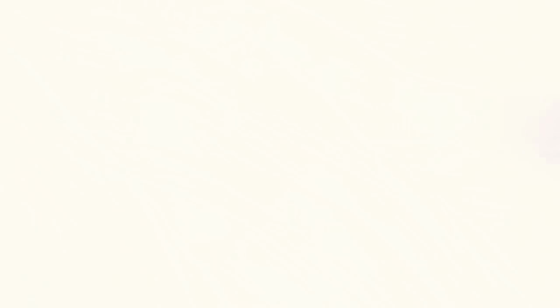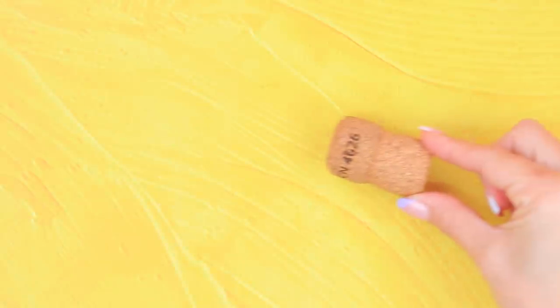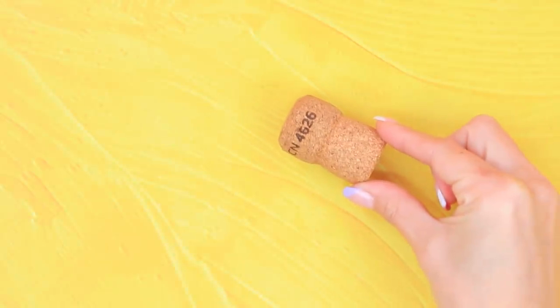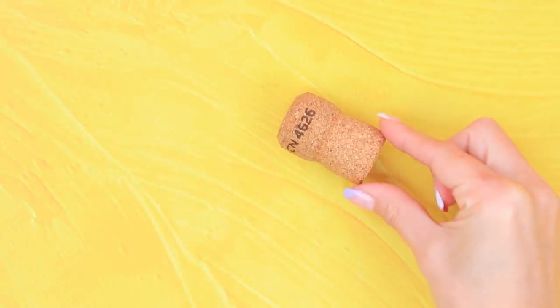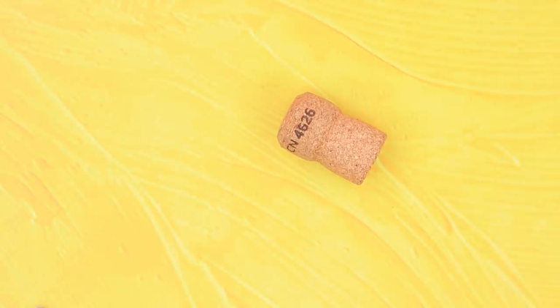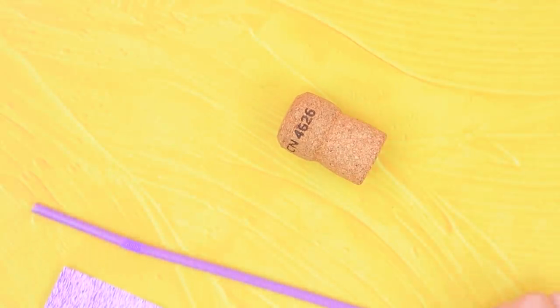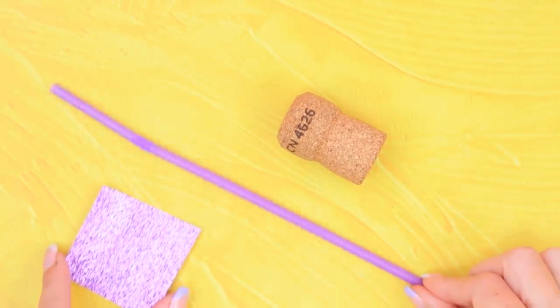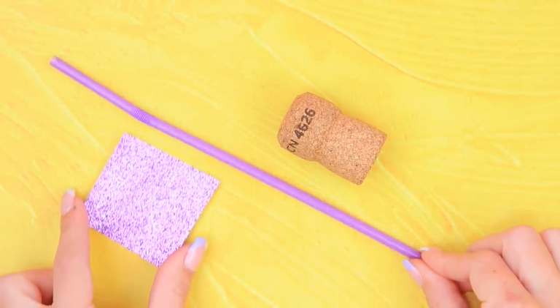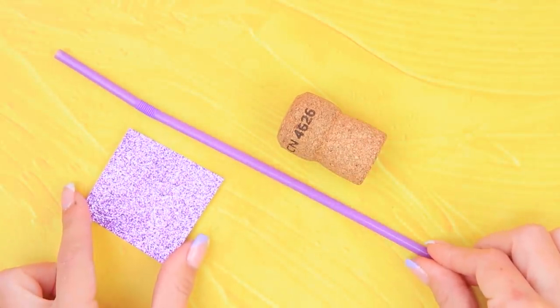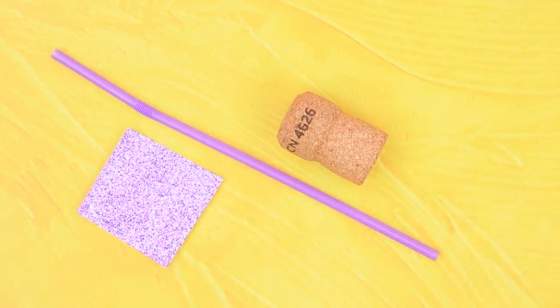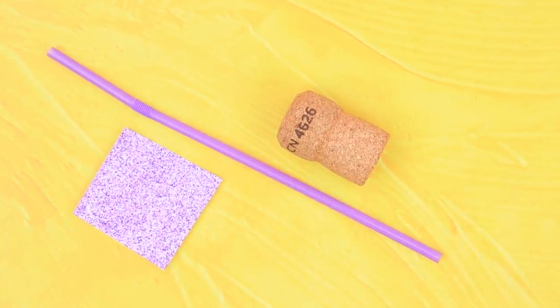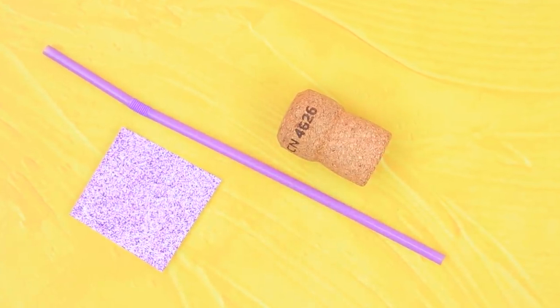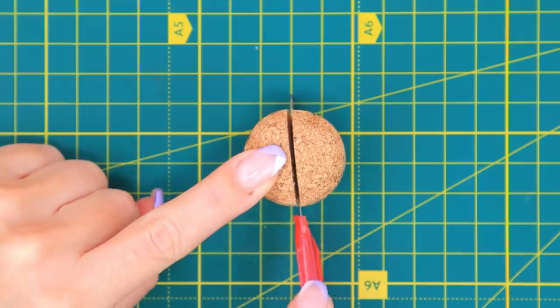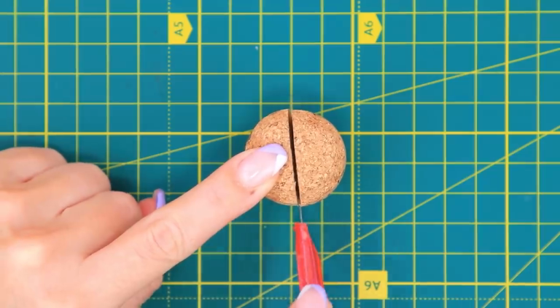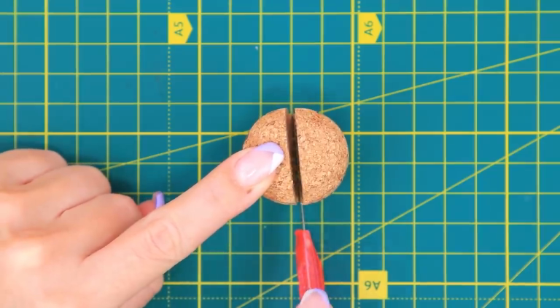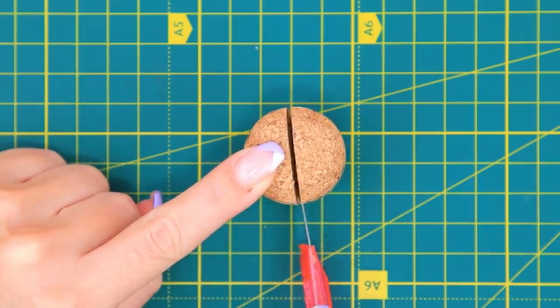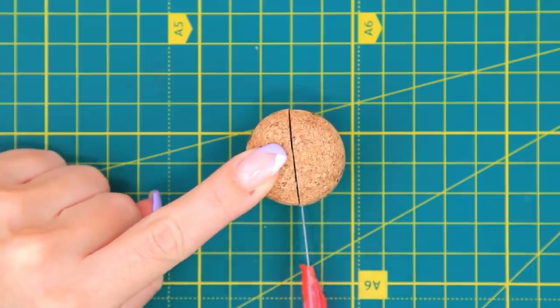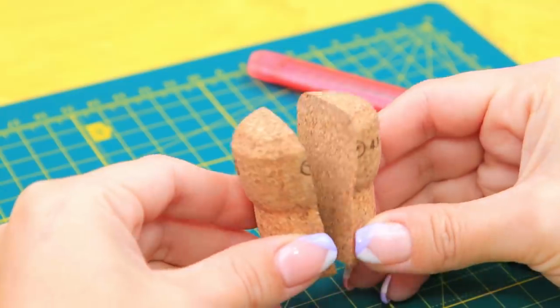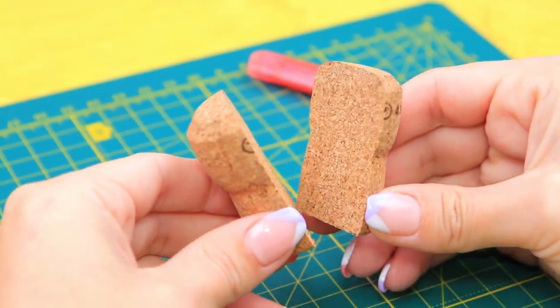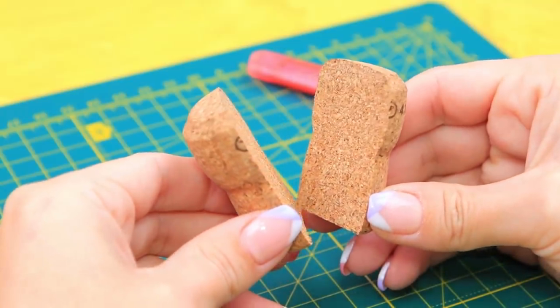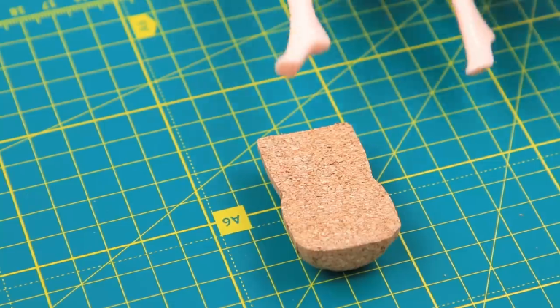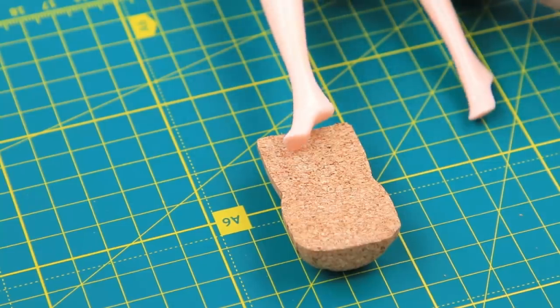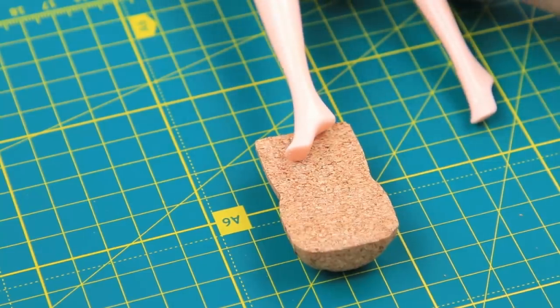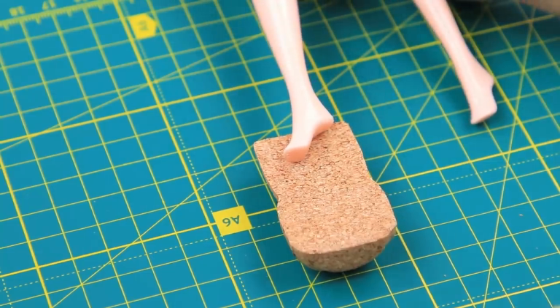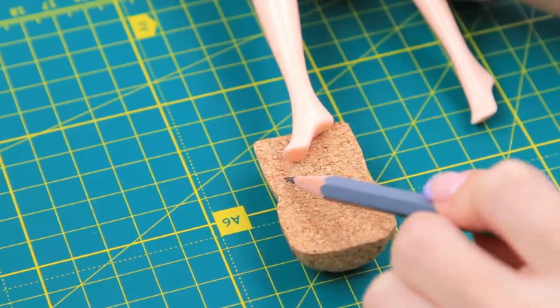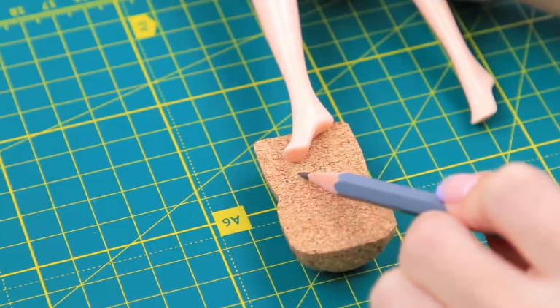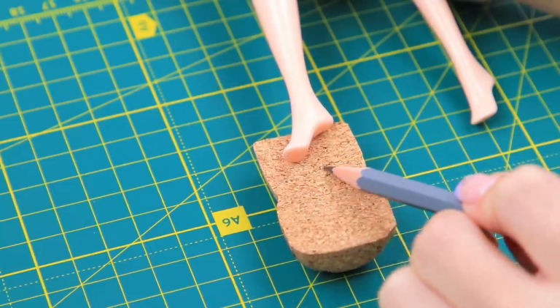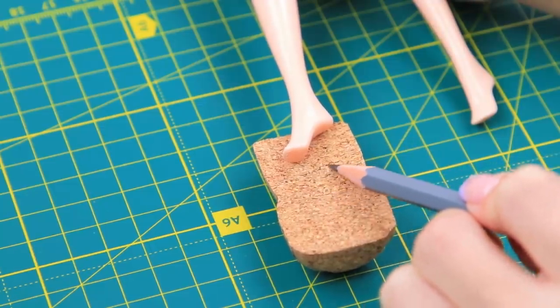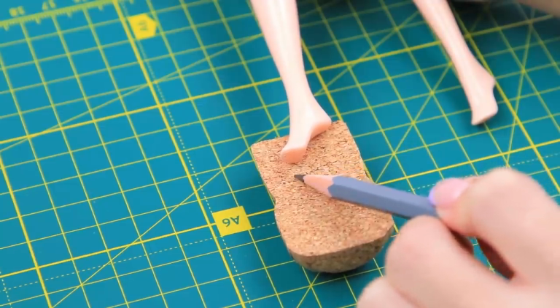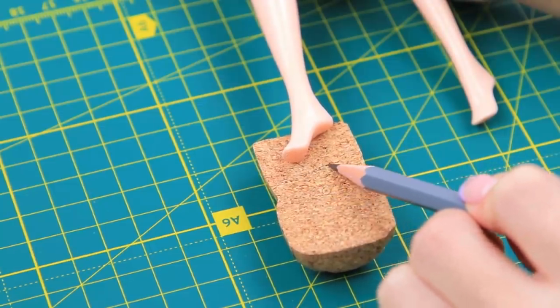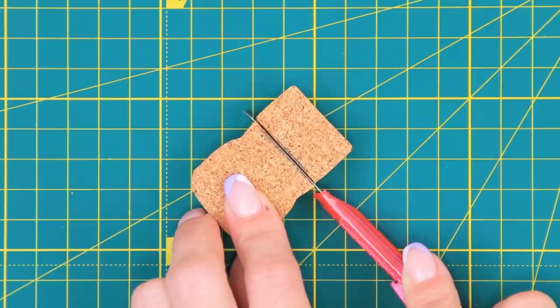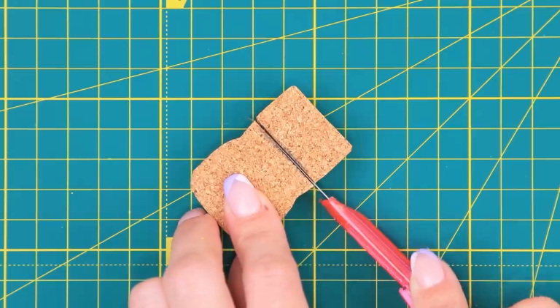Take a bottle cork, a straw, and a square piece of glitter paper. Cut the cork vertically with a utility knife. Put on a doll foot and mark the size of the wedge on the cork. Cut off a piece.